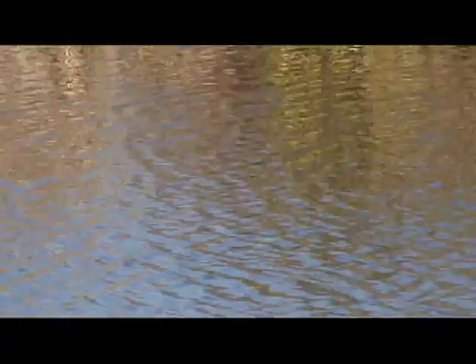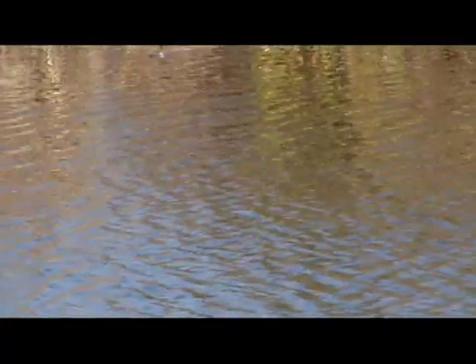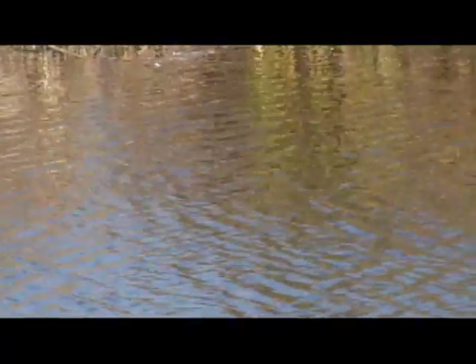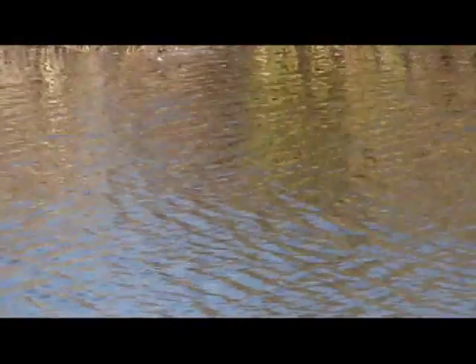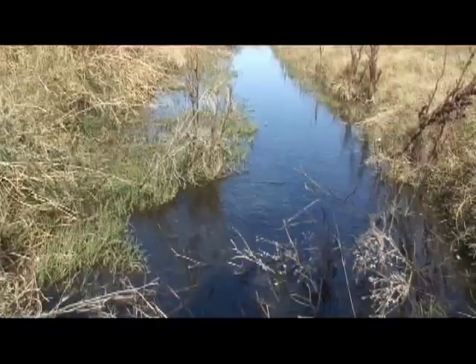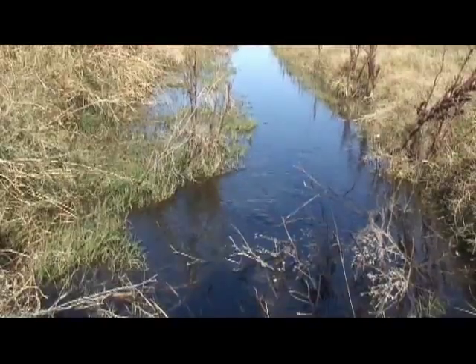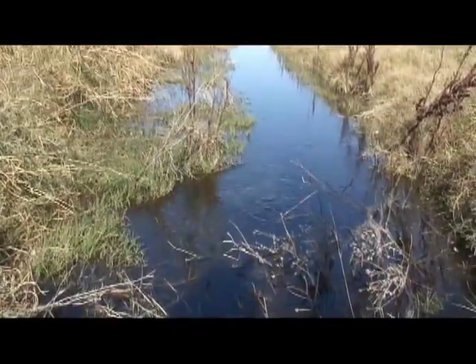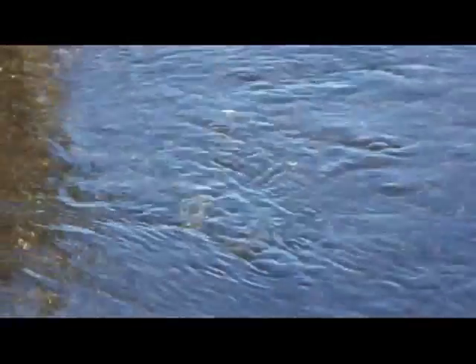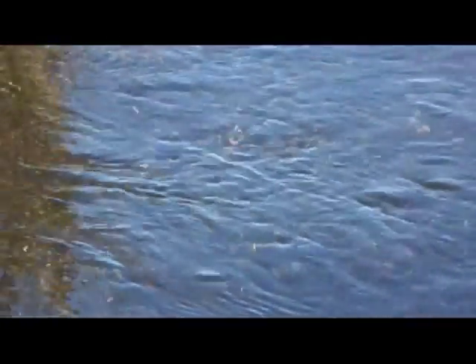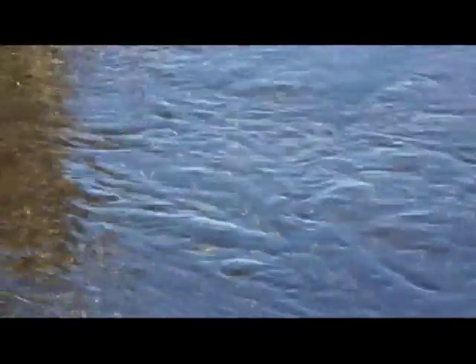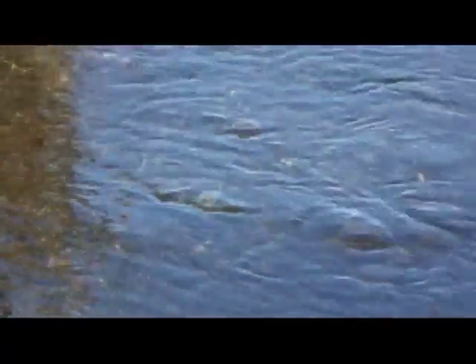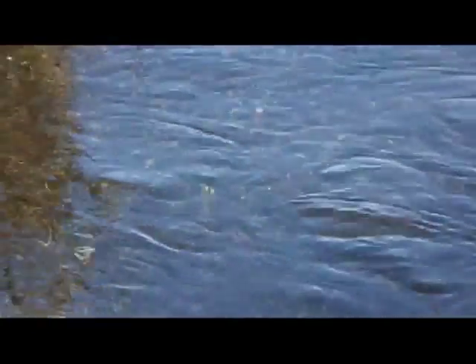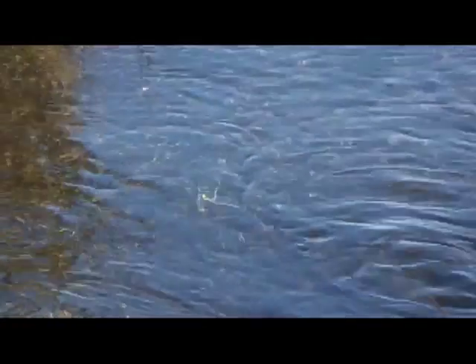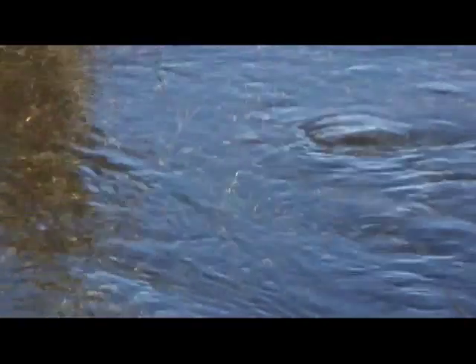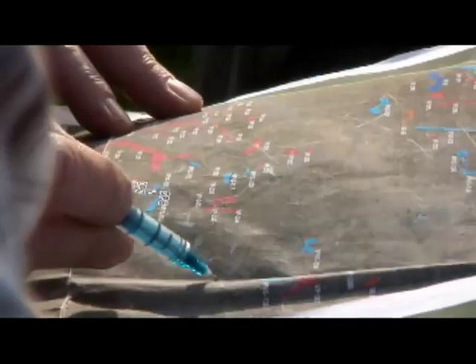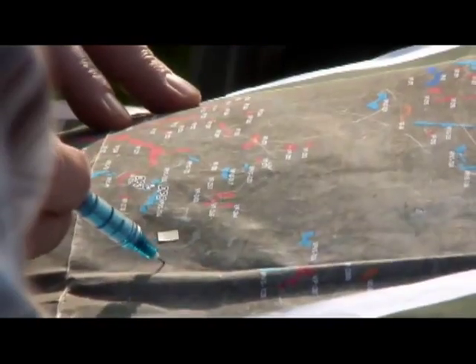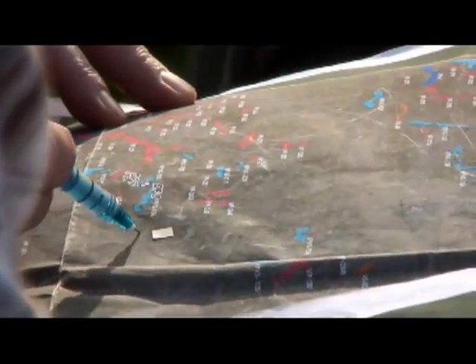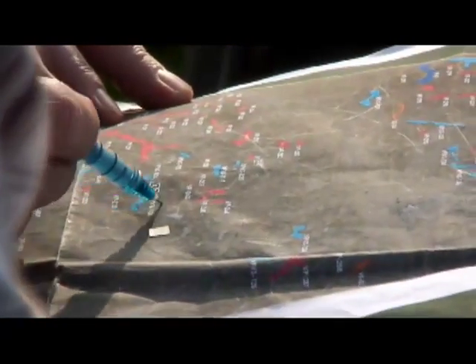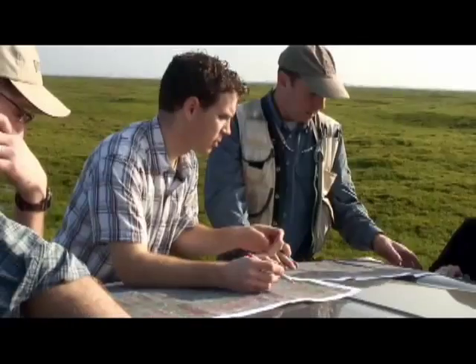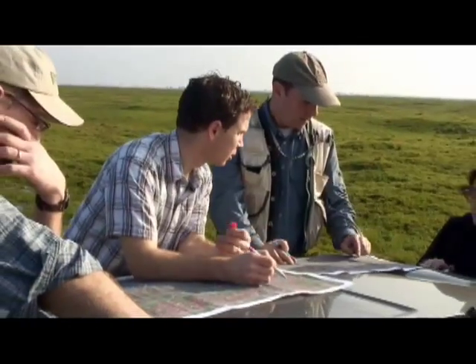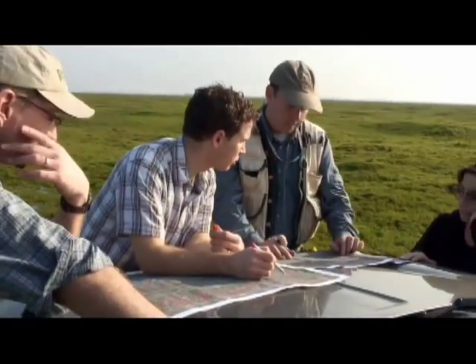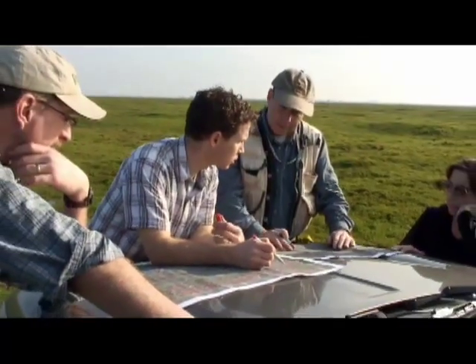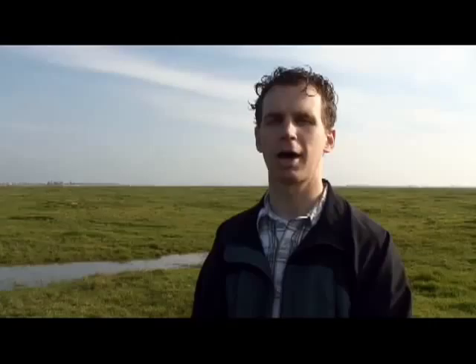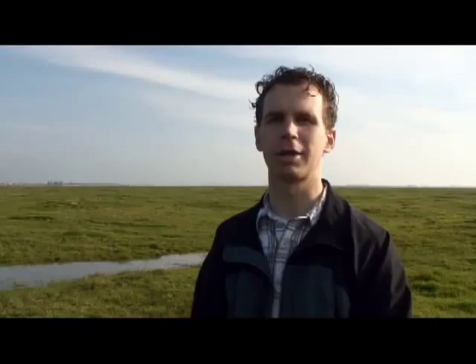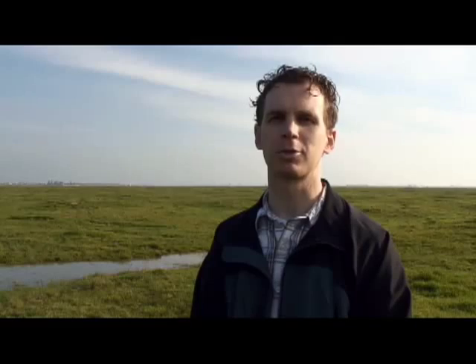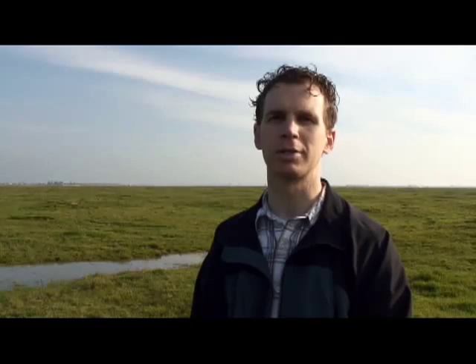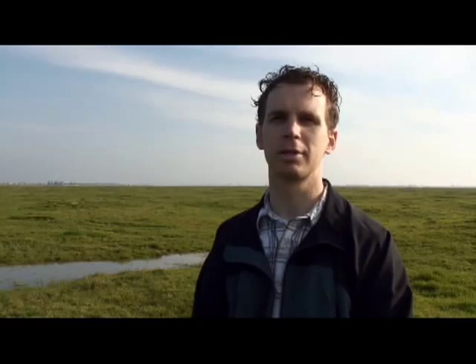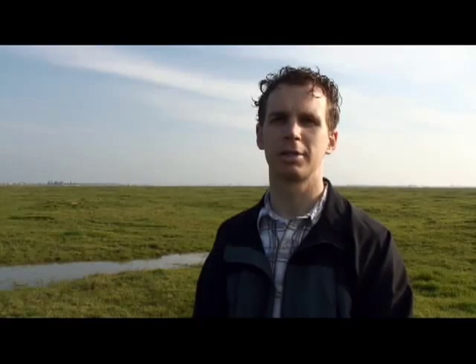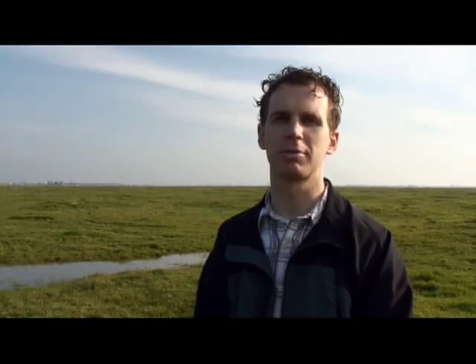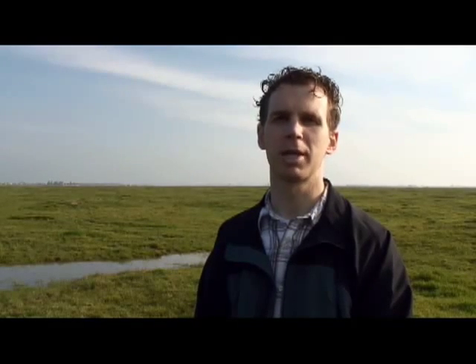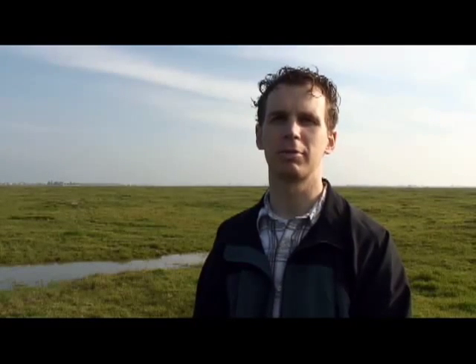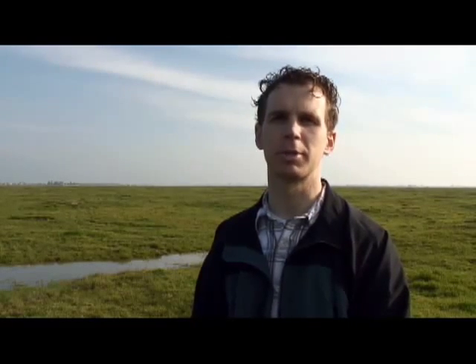These wetlands are interconnected to other bodies of water, which we all depend on for clean water. Any time anyone wants to convert the land from one use to something else, we kind of look at how they're going to impact those wetlands, especially if they're going to make any of them disappear.